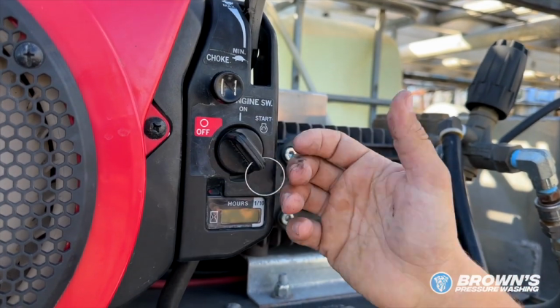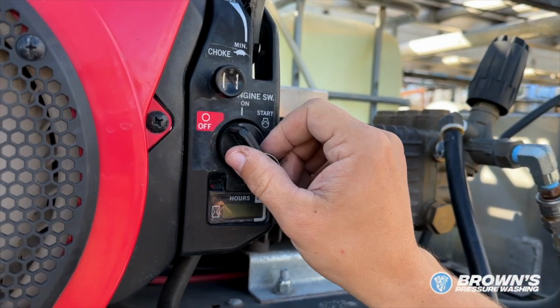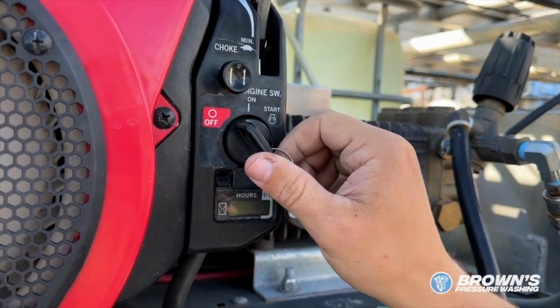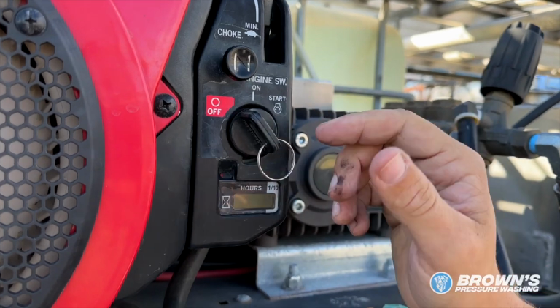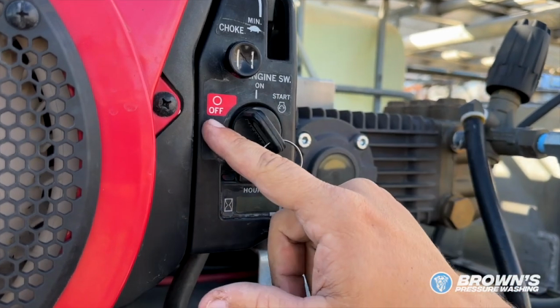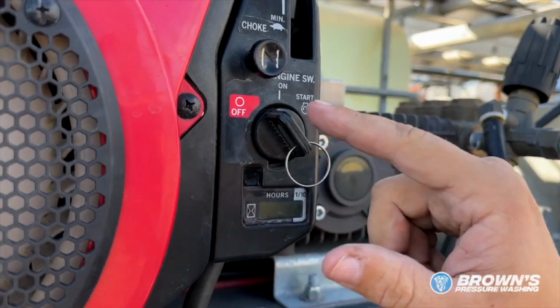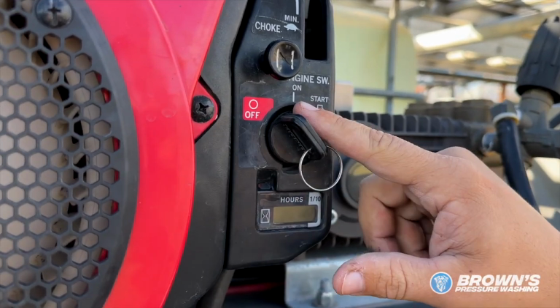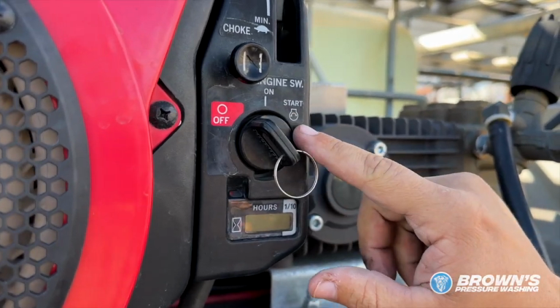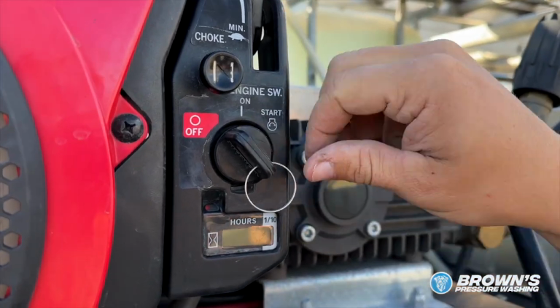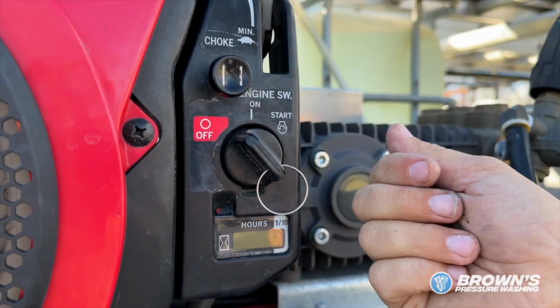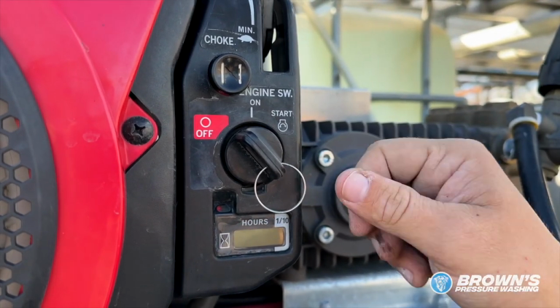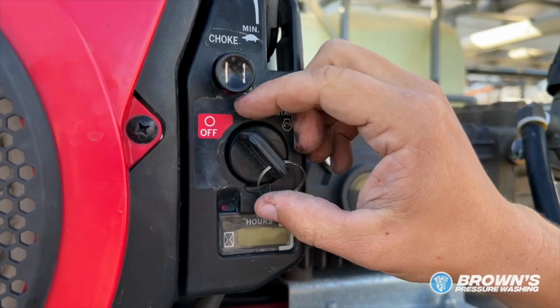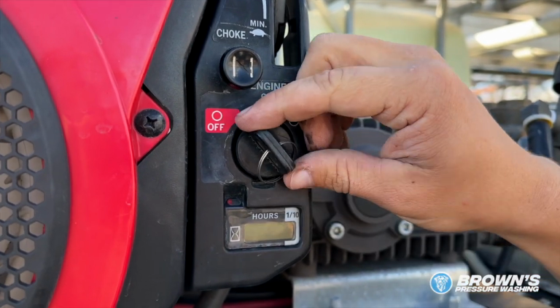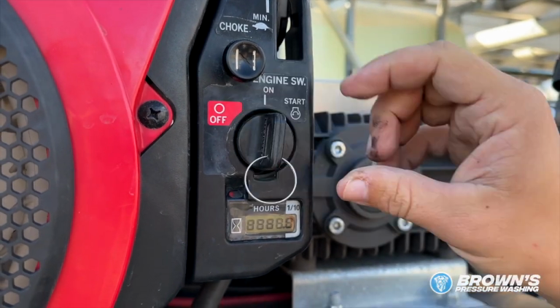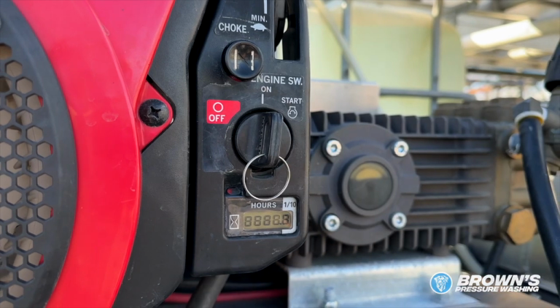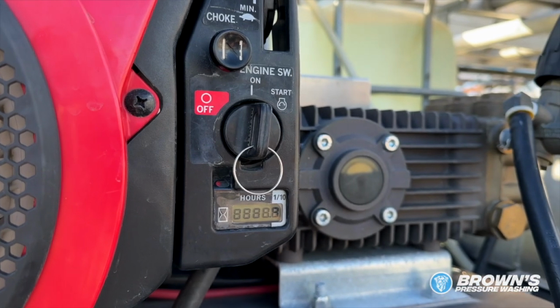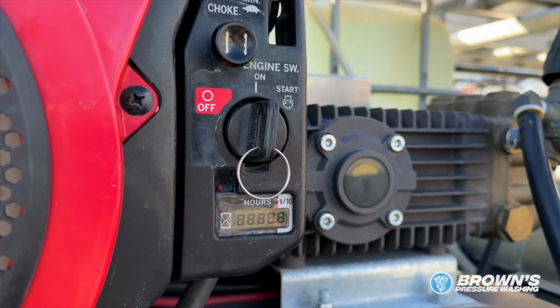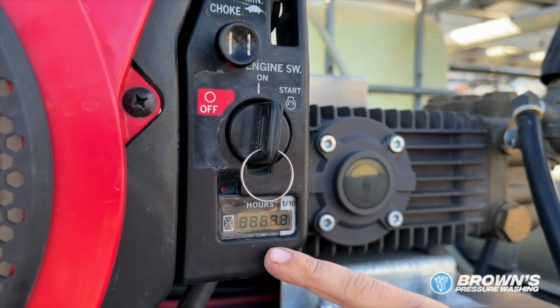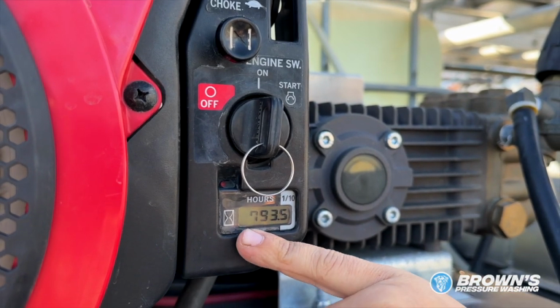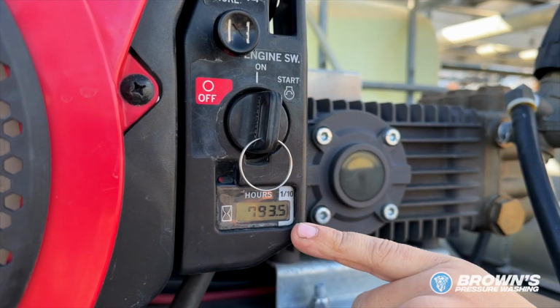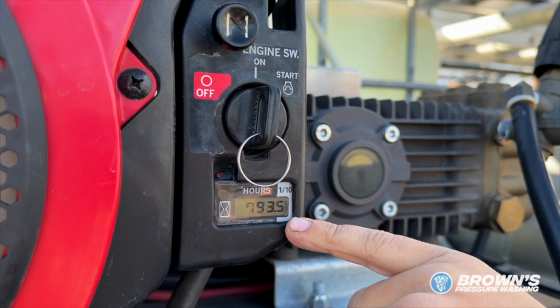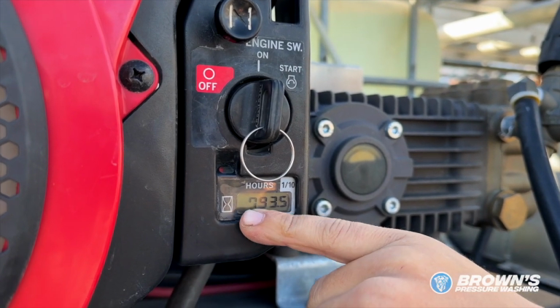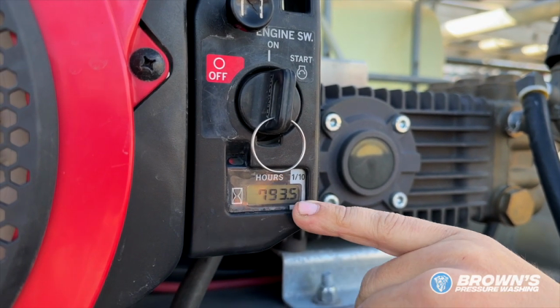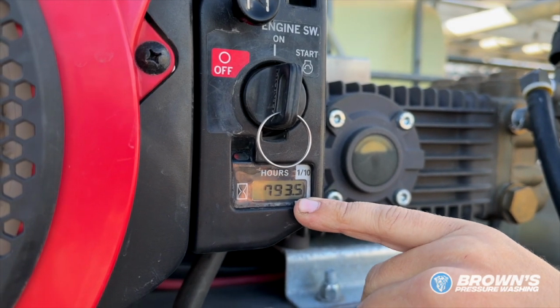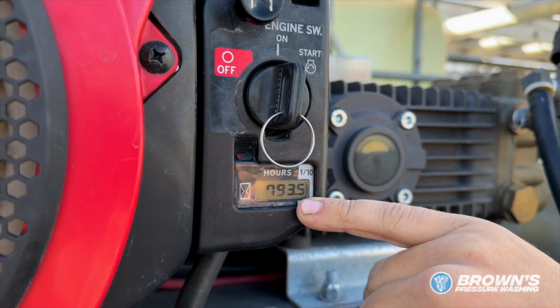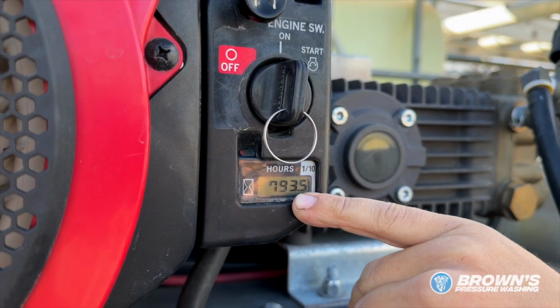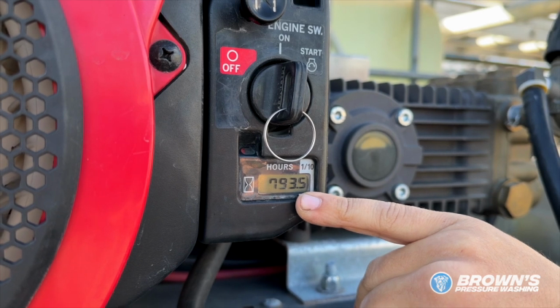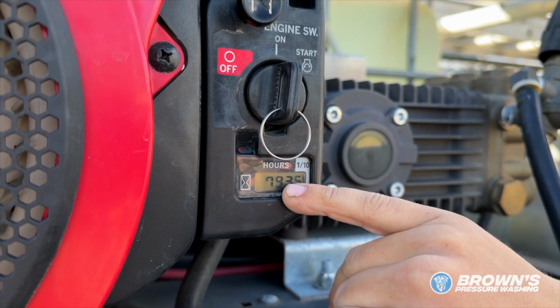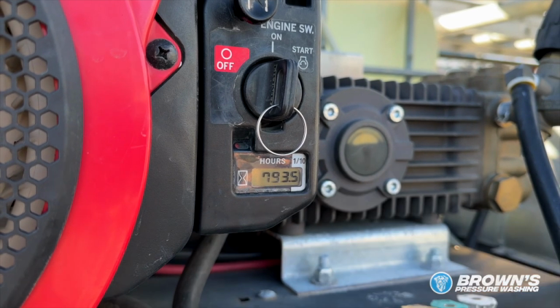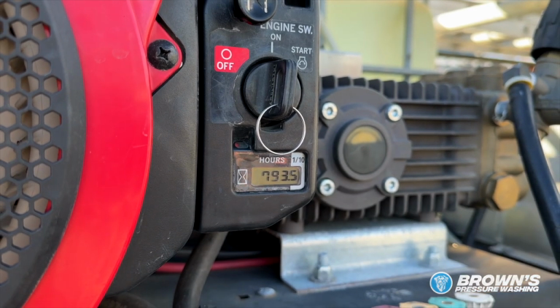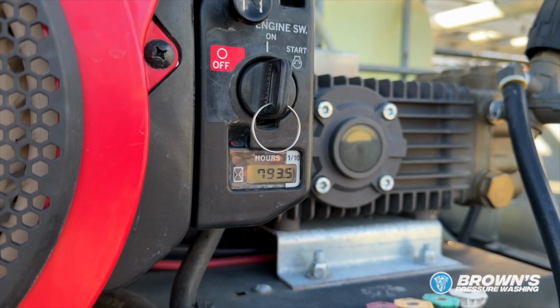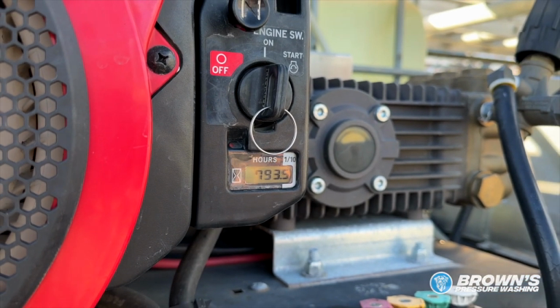Here is your key. You've got off, engine on, and all the way to the right is start. When you've got it on, you can see the hours on the machine. Right now we've almost run this 800 hours.